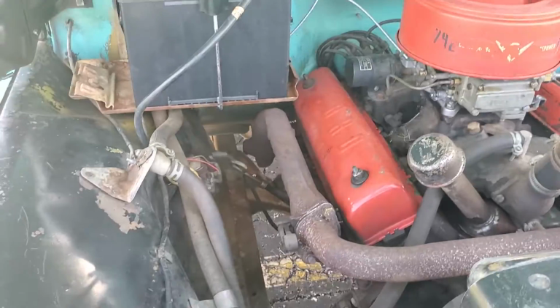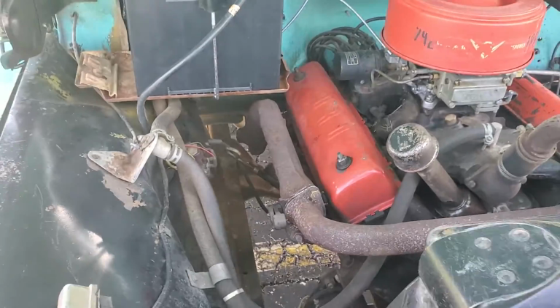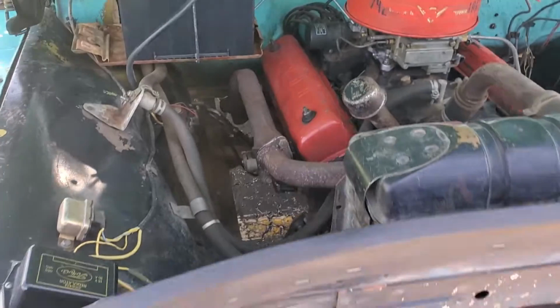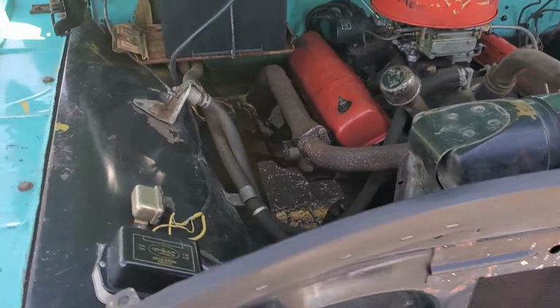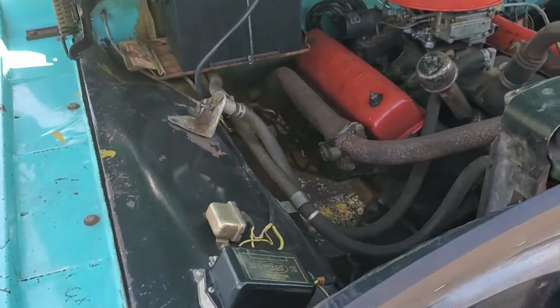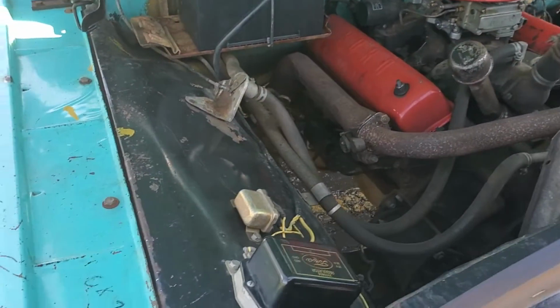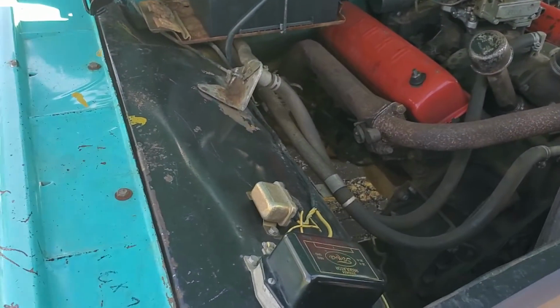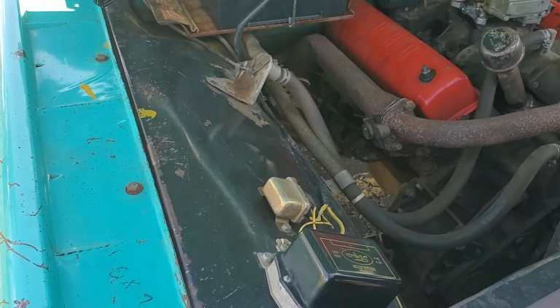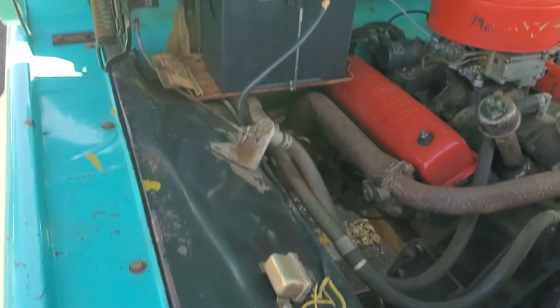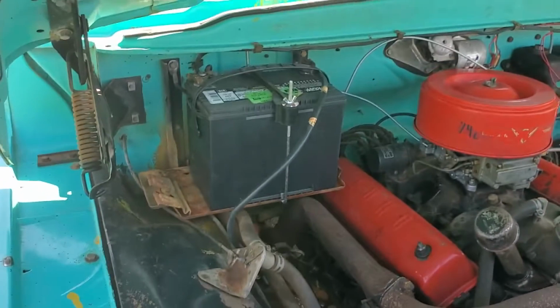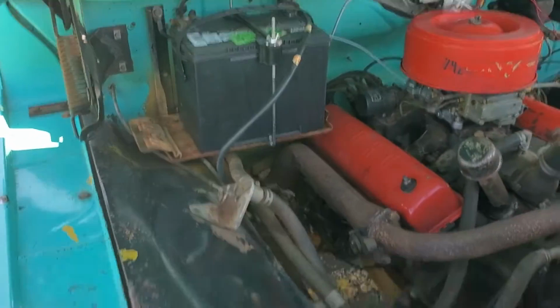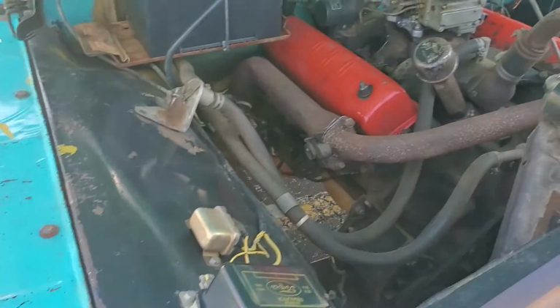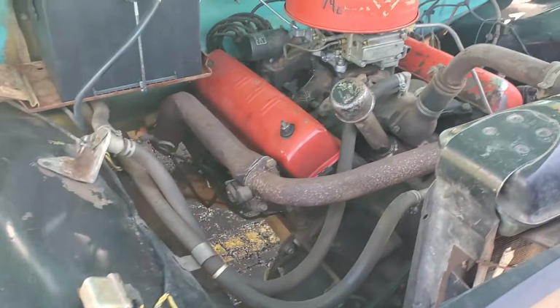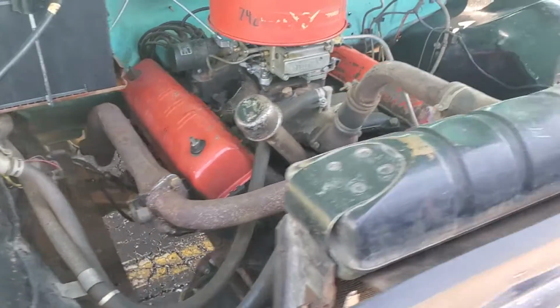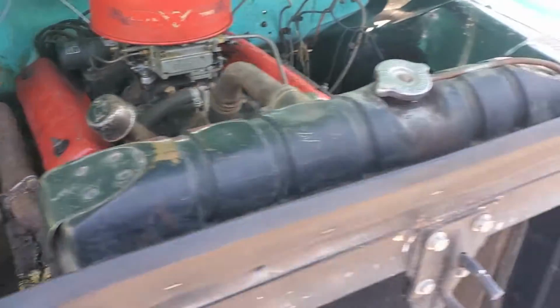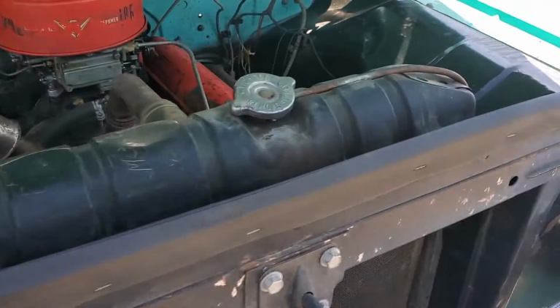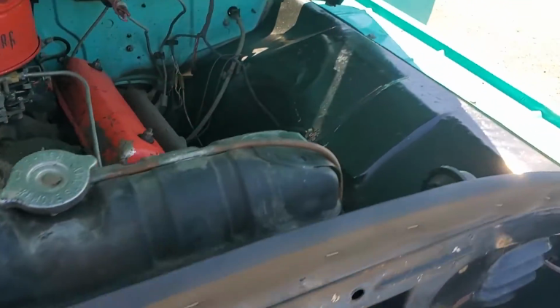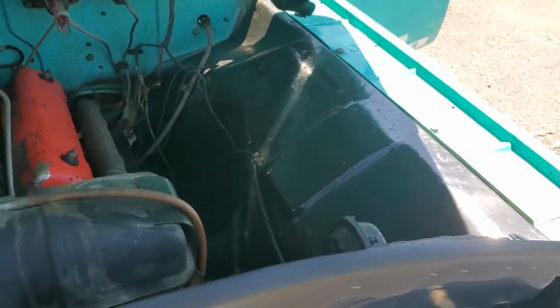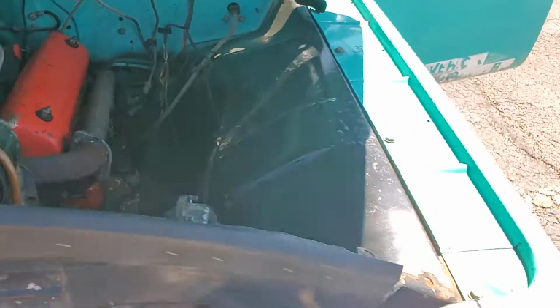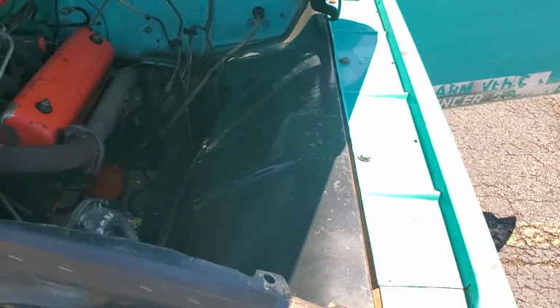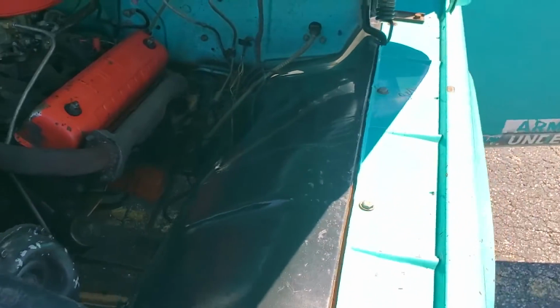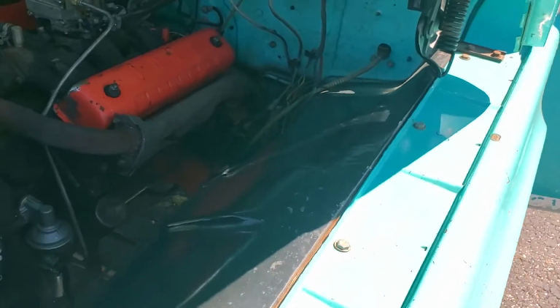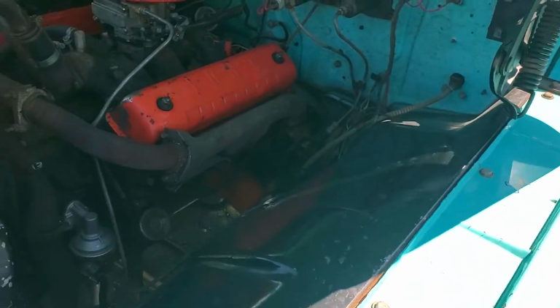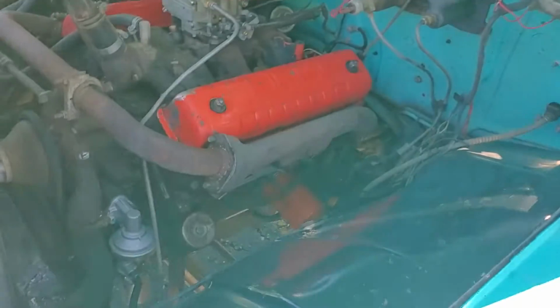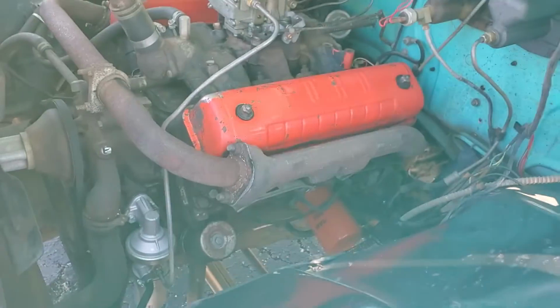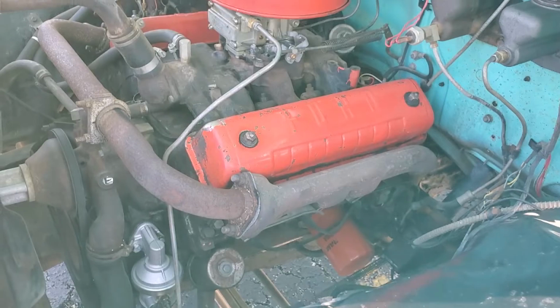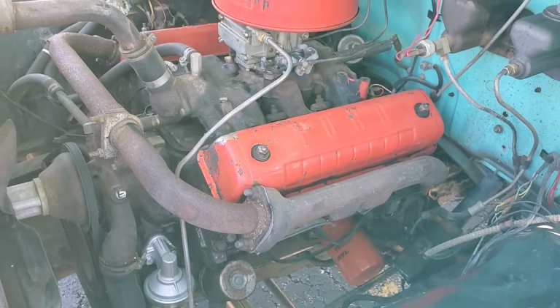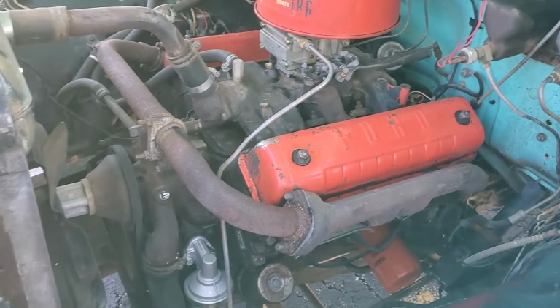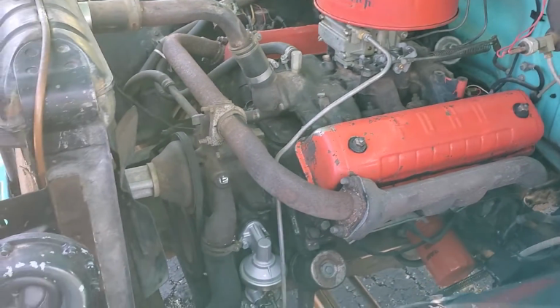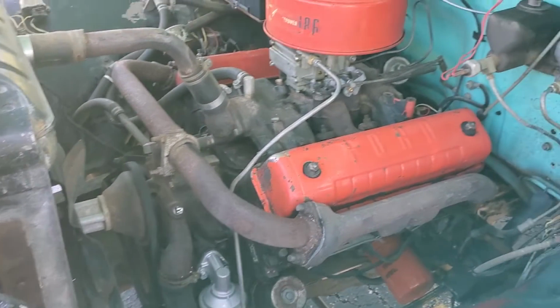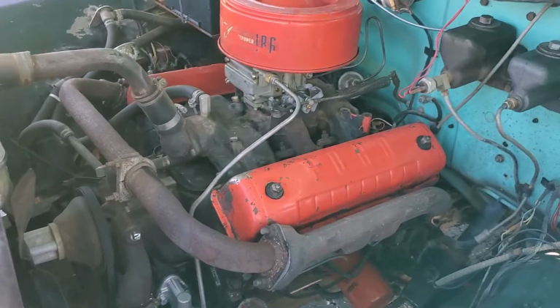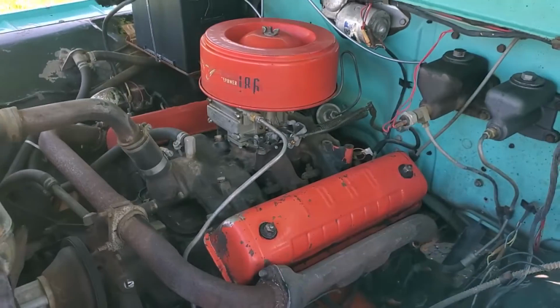Left the engine department all original. We did change out the battery. Went through it all. Truck fires right up every time.